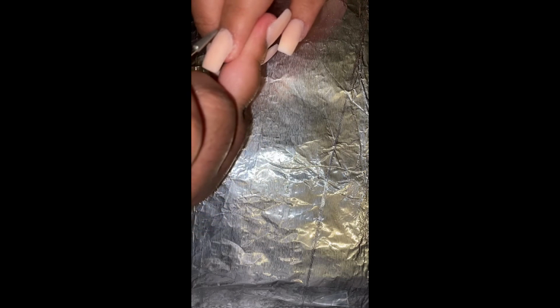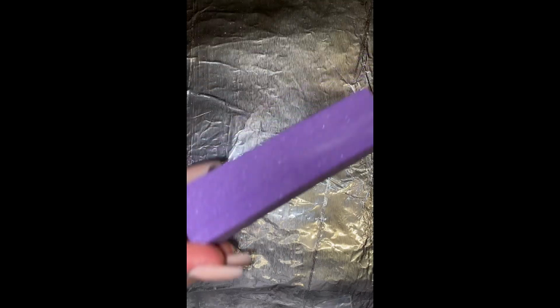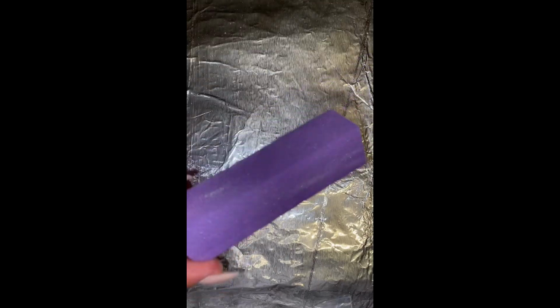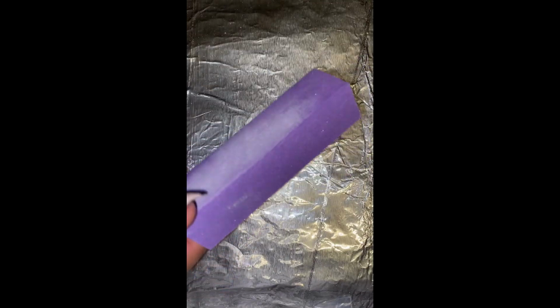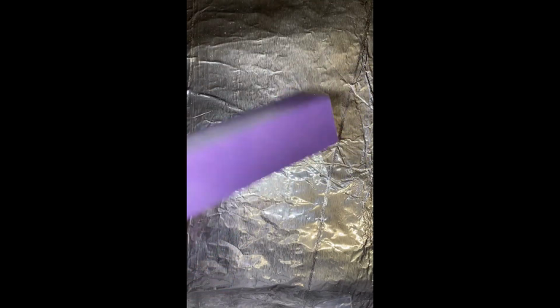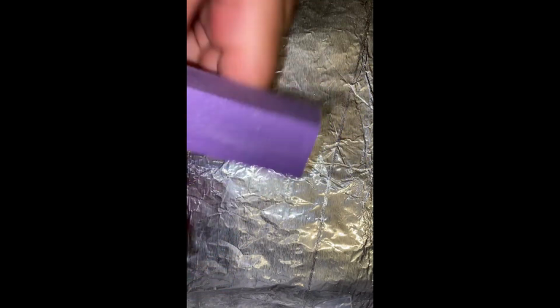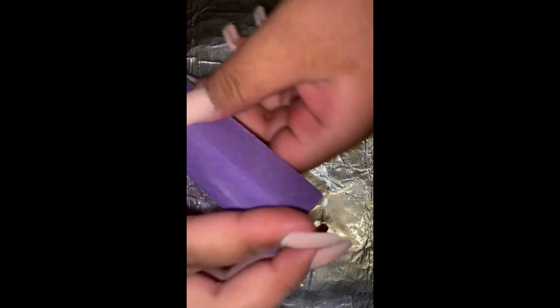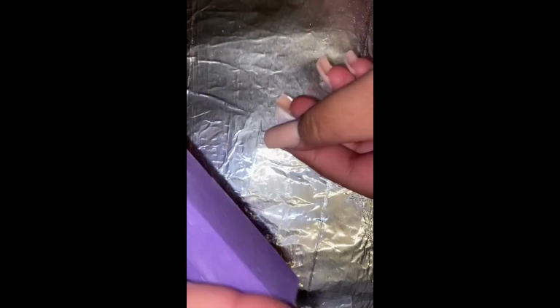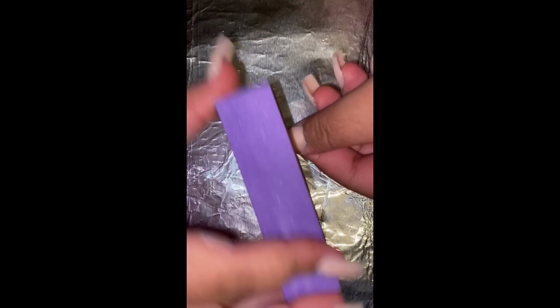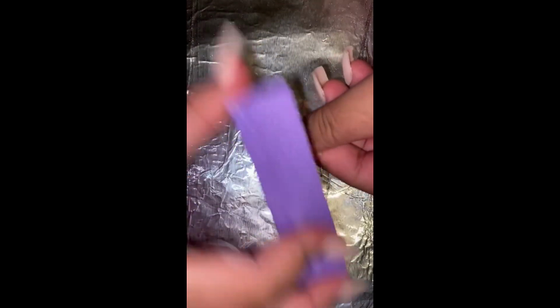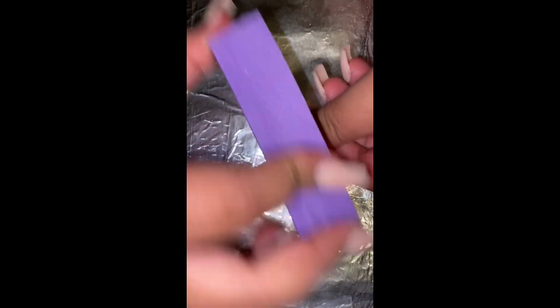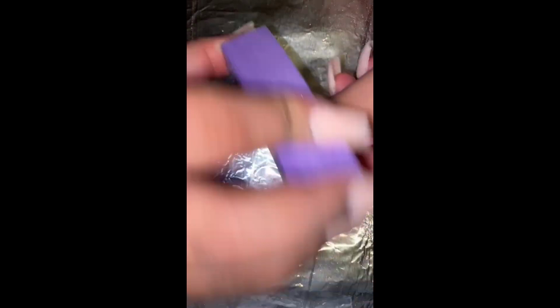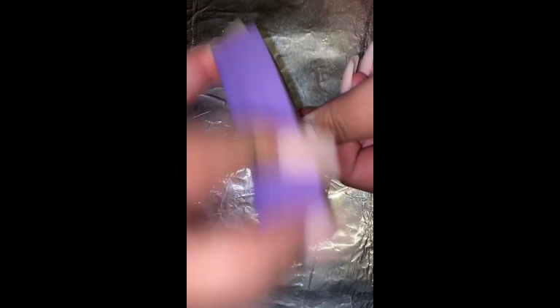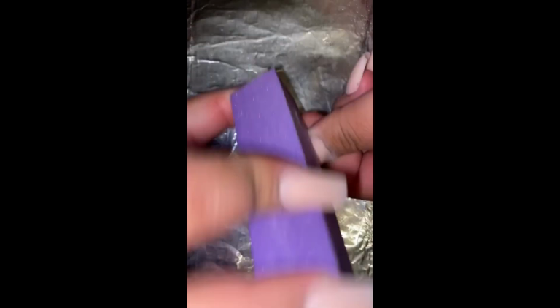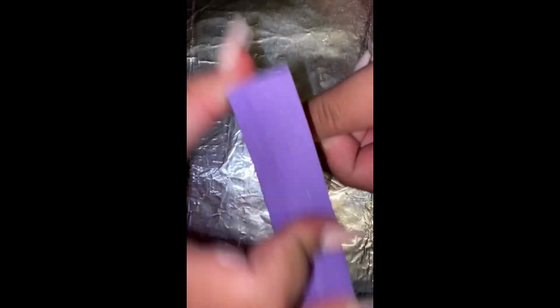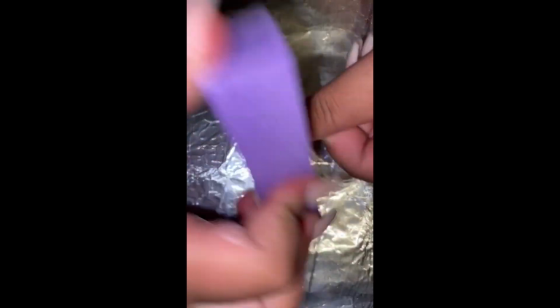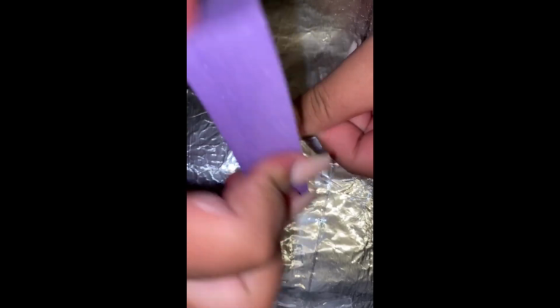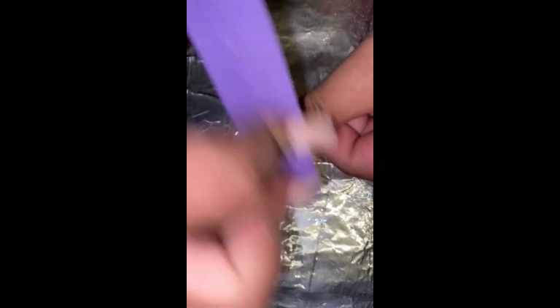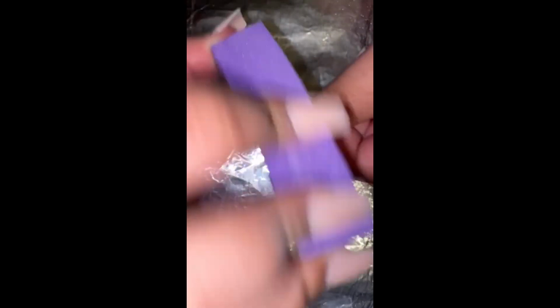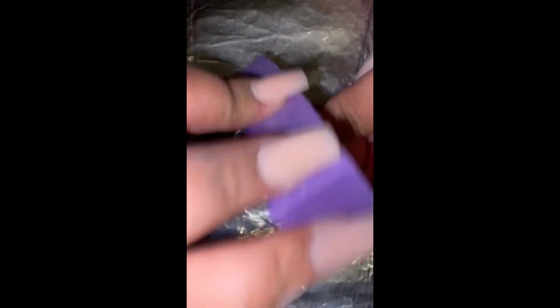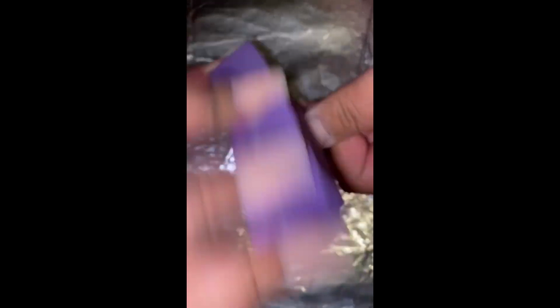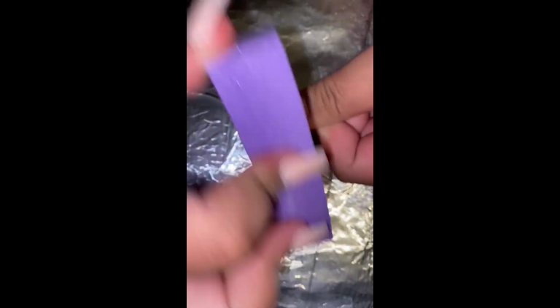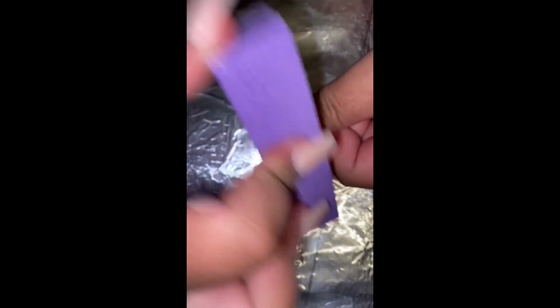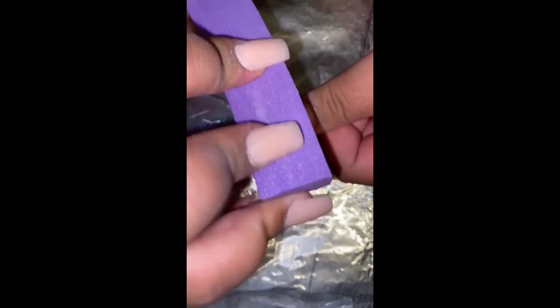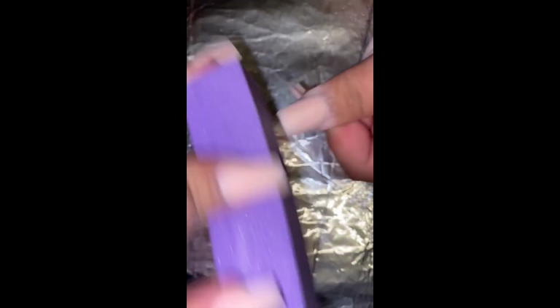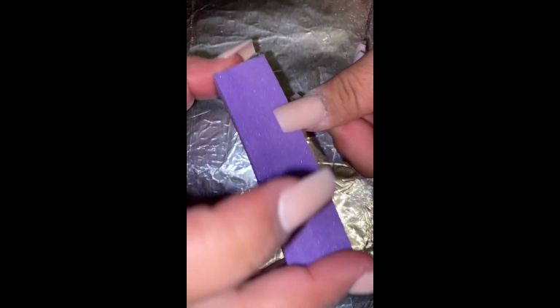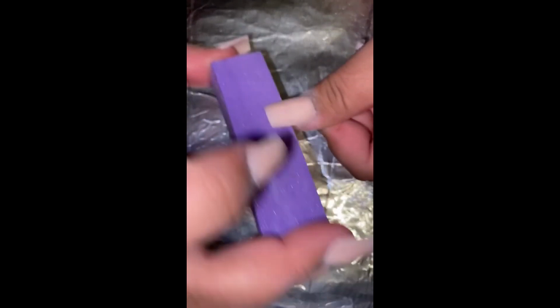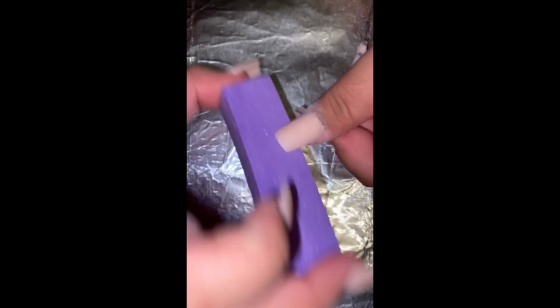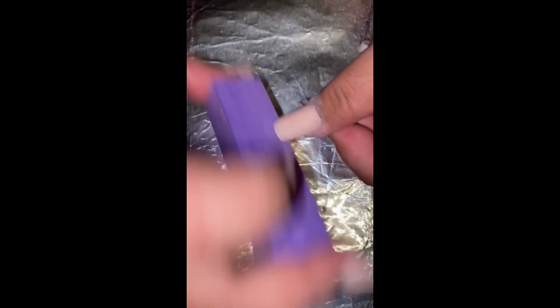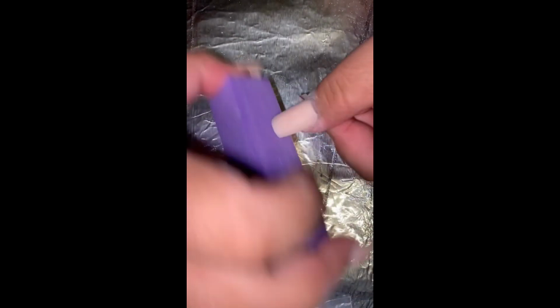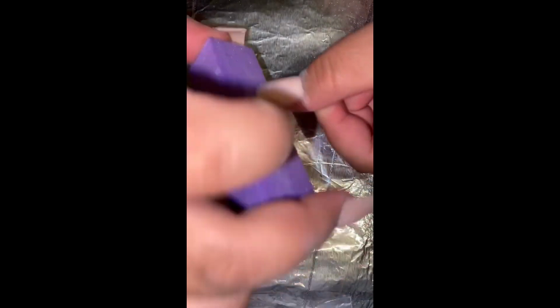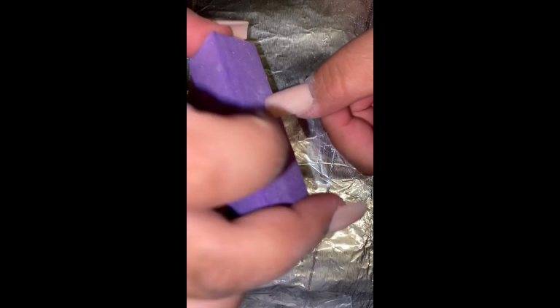Then I'm going in with the nail buffer just to buff all the nails and make sure that it's smooth, so that when you're applying the polish it doesn't look clumpy or have any weird bits on it.